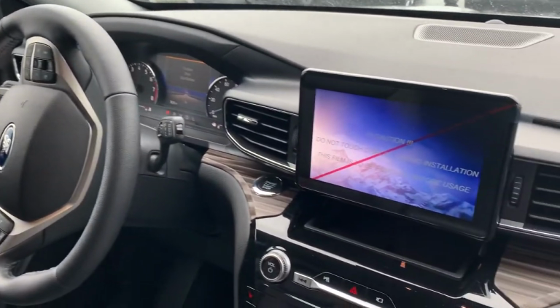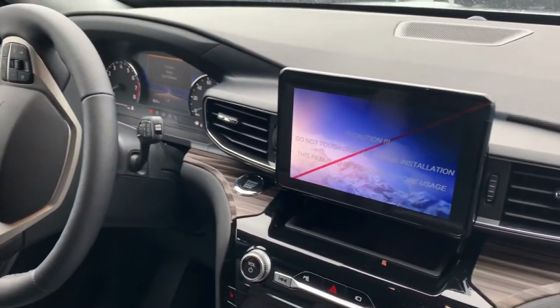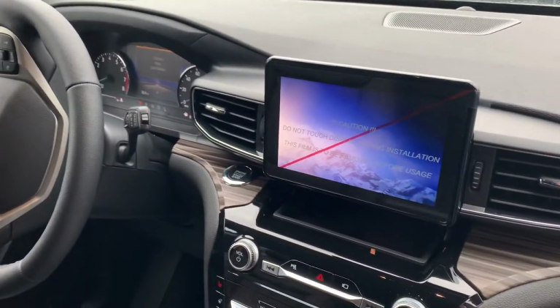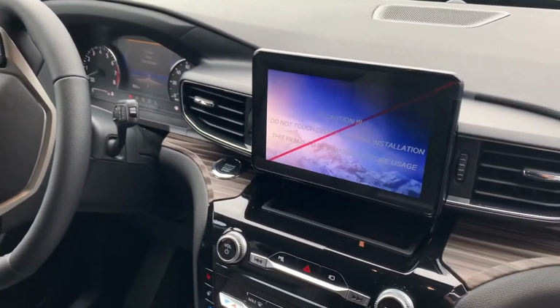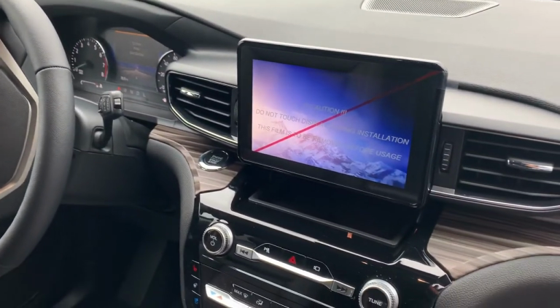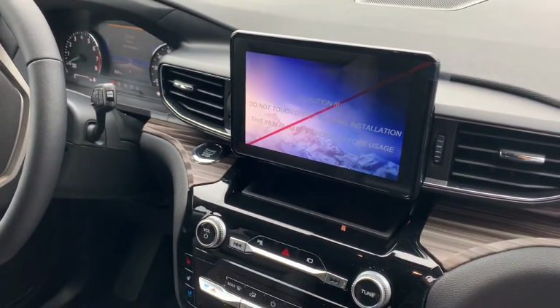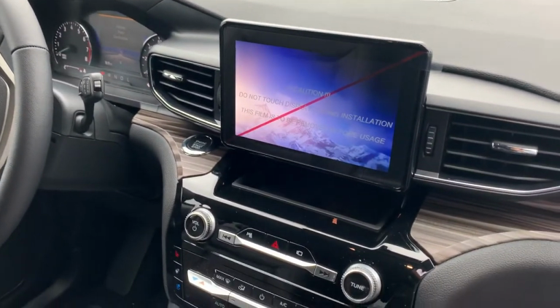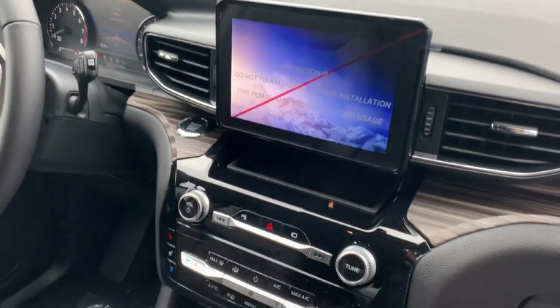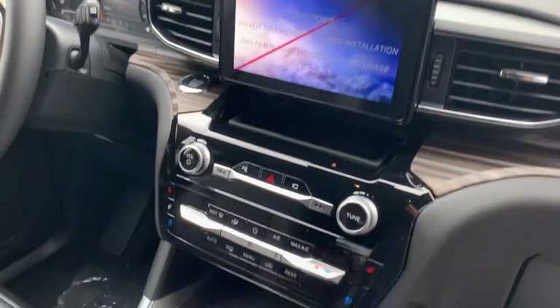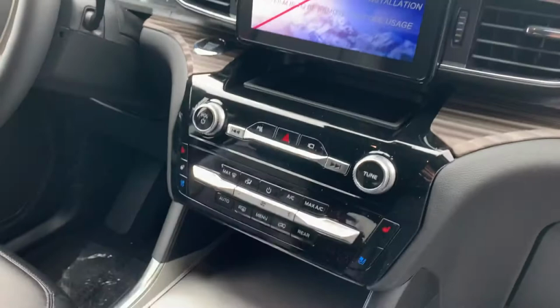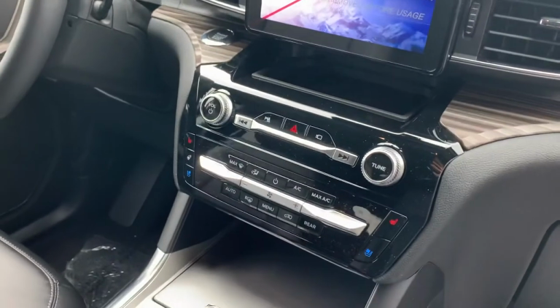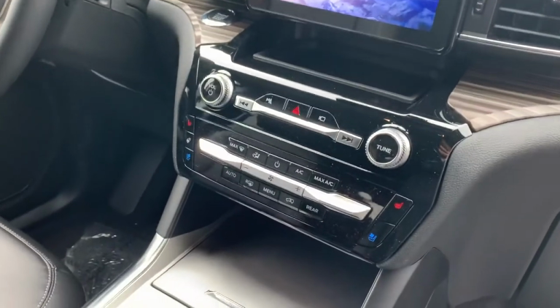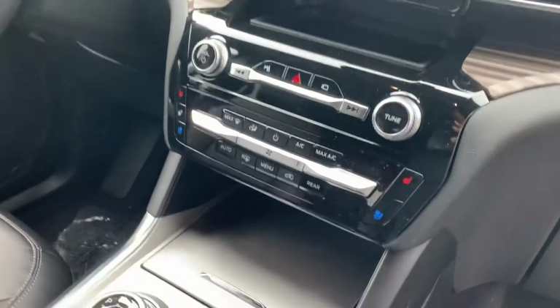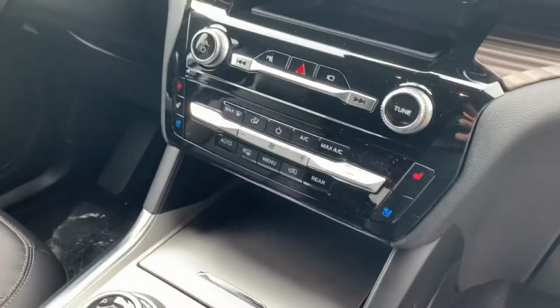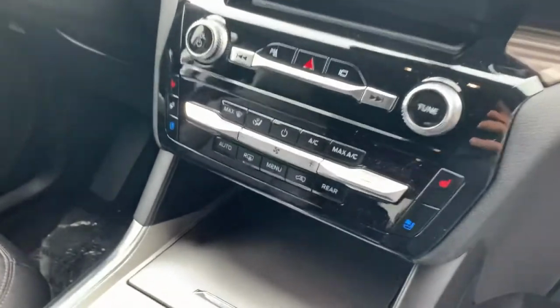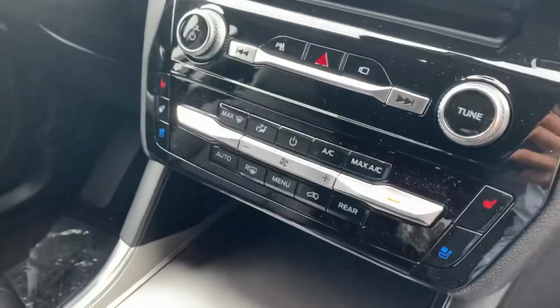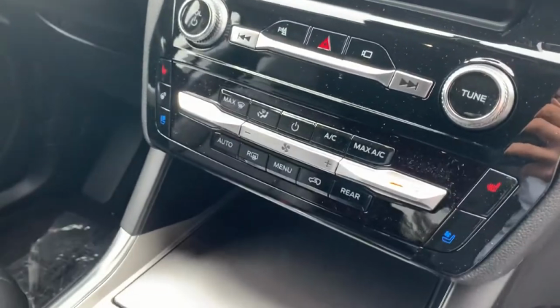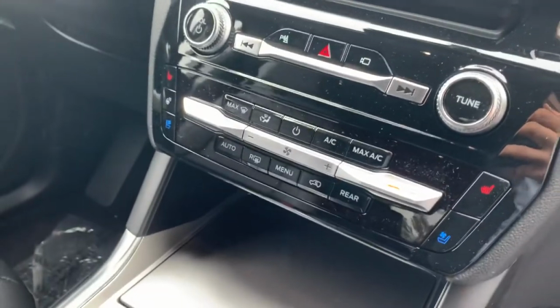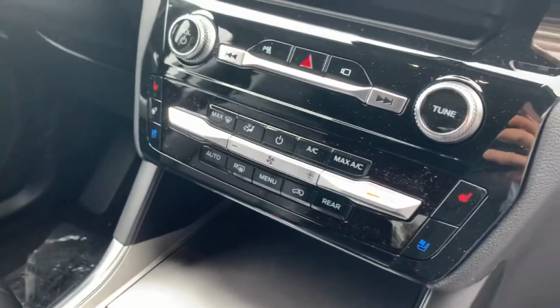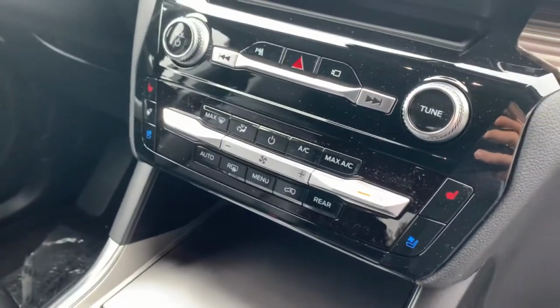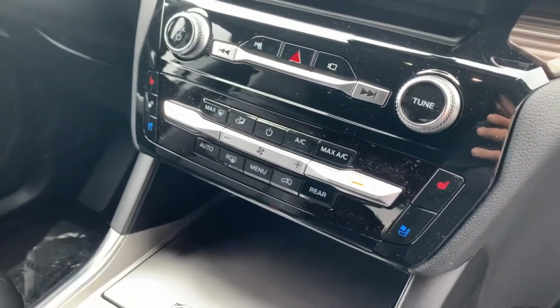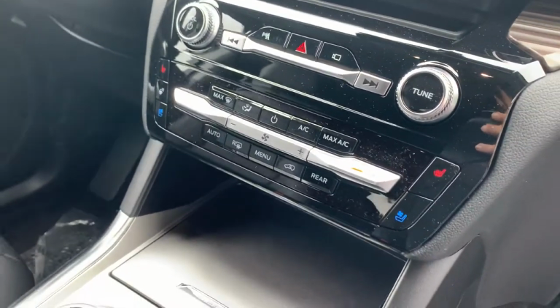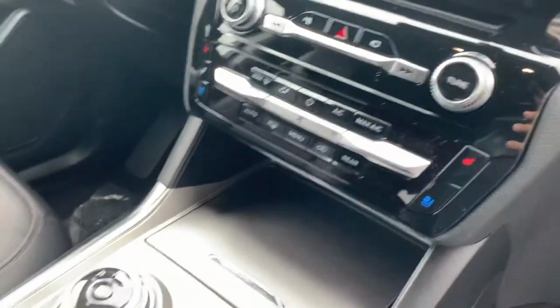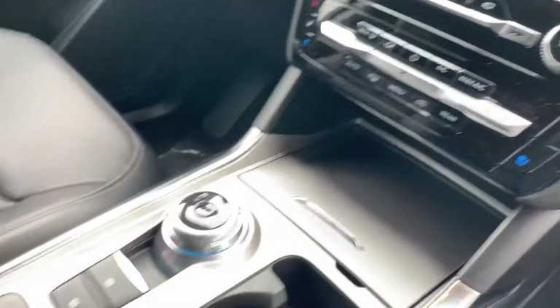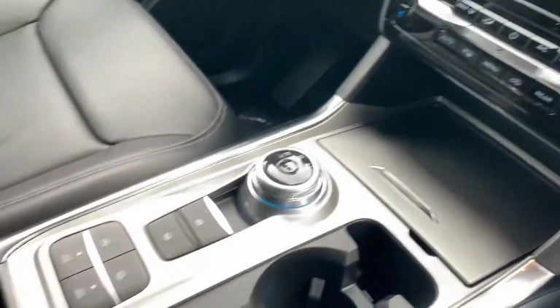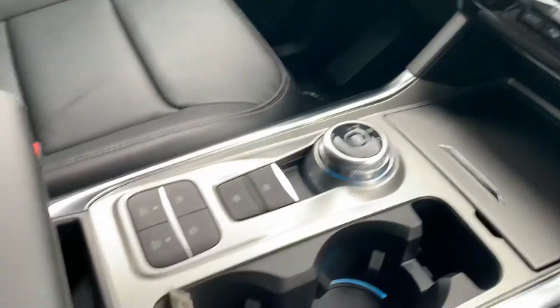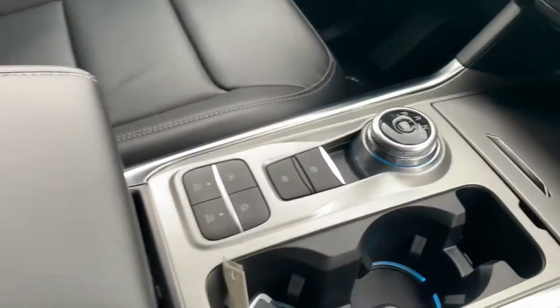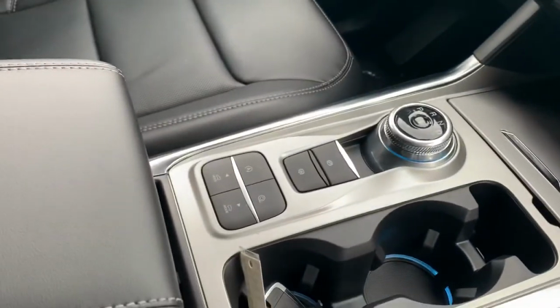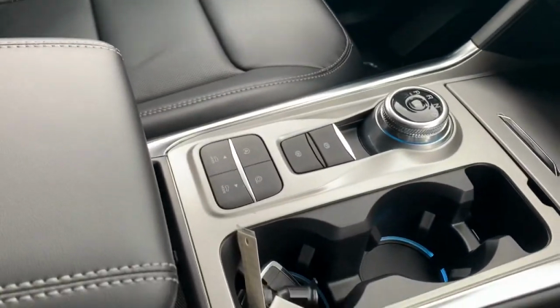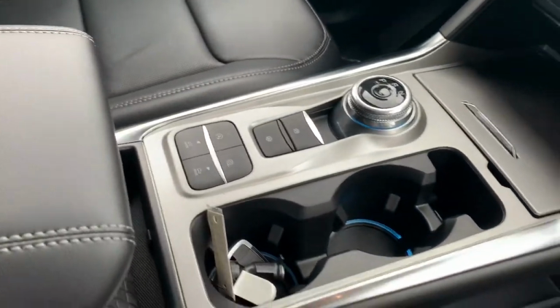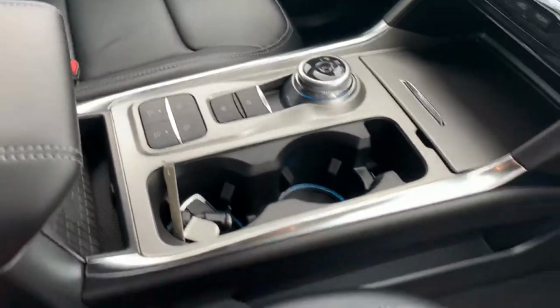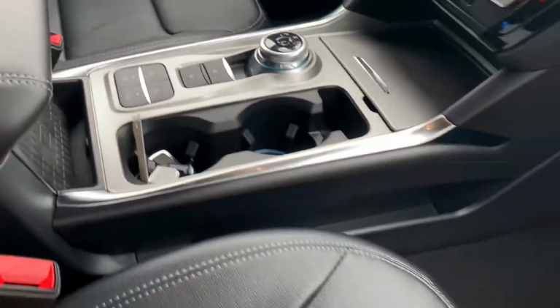Touchscreen display with backup camera, navigation, and then you have your air controls which is dual zone climate control, electronic parking brake and automatic transmission.